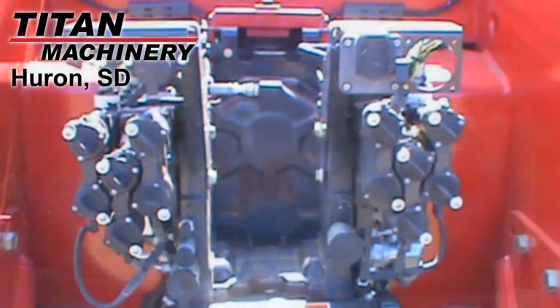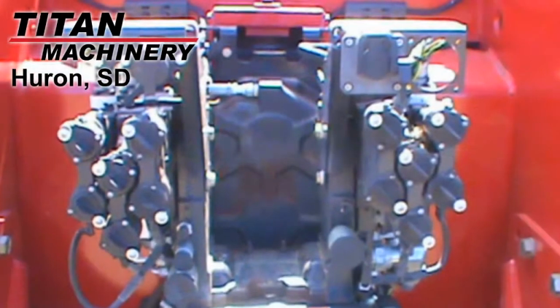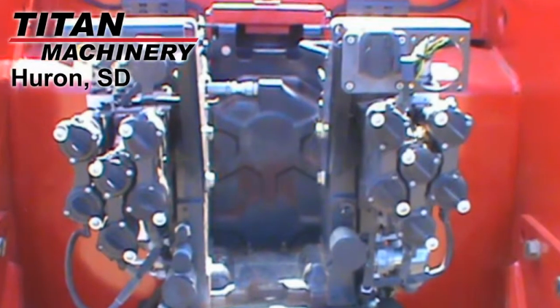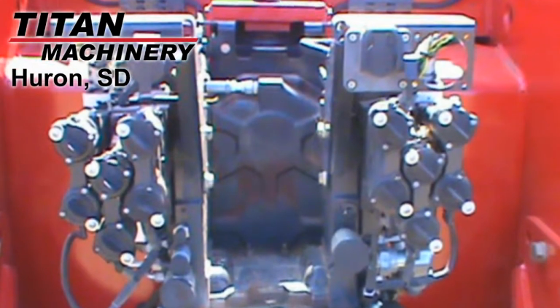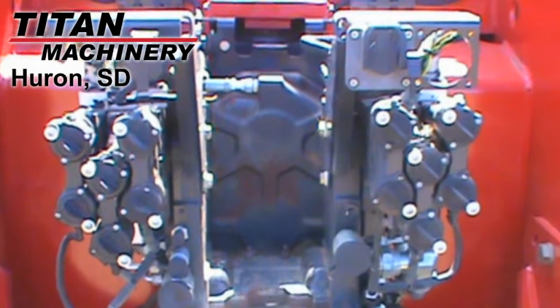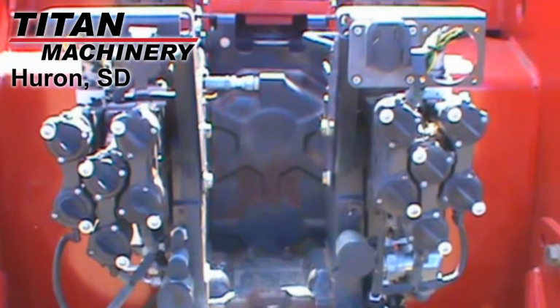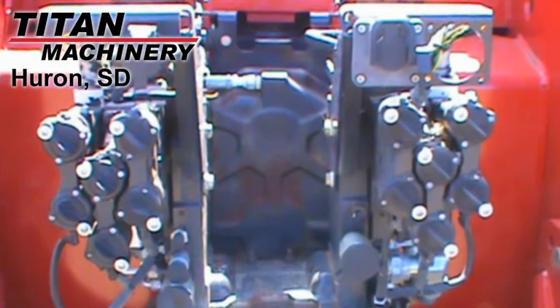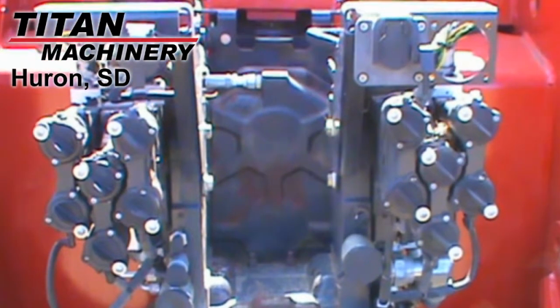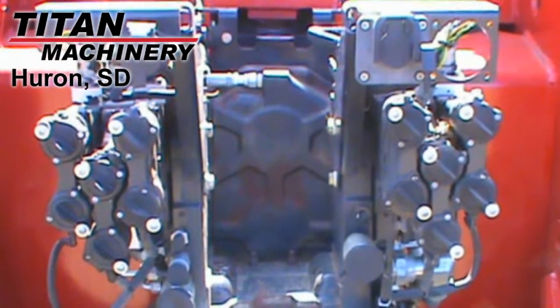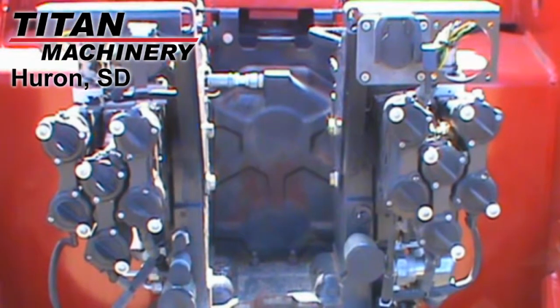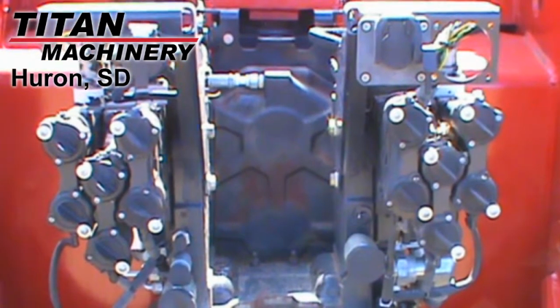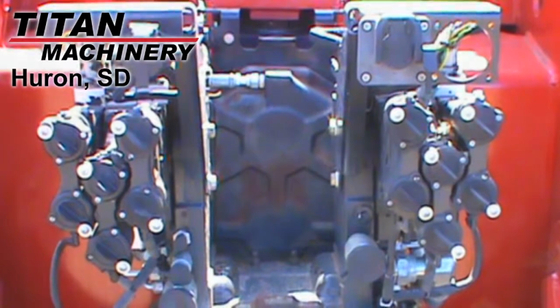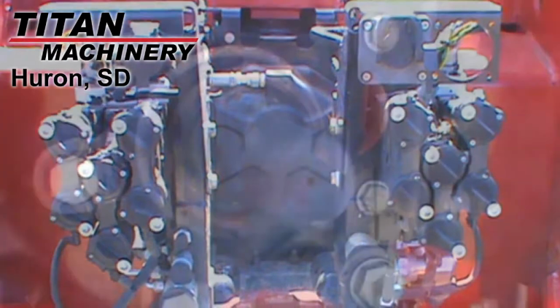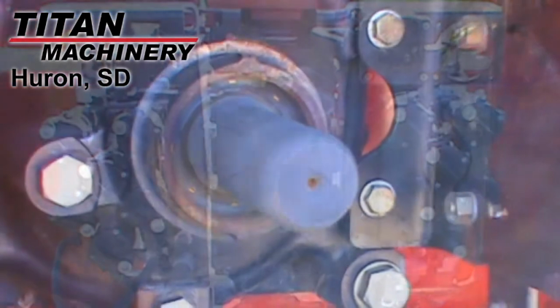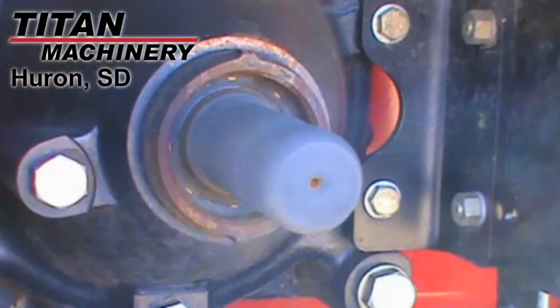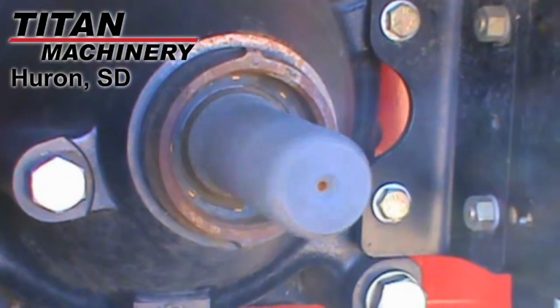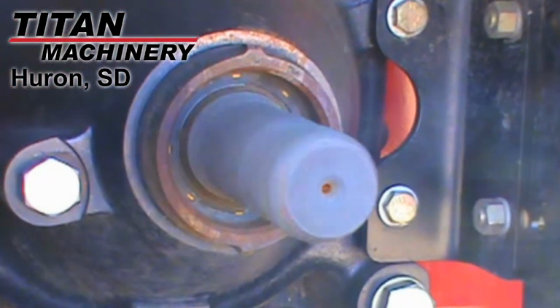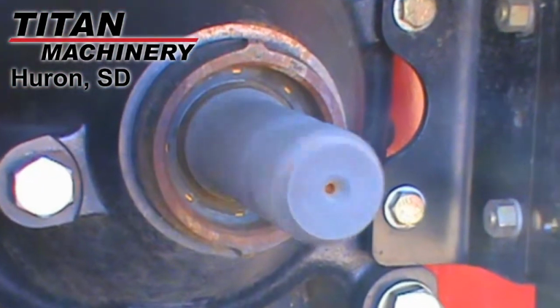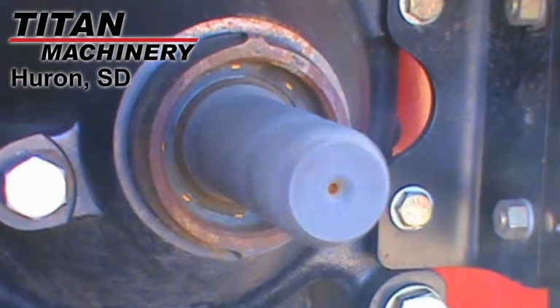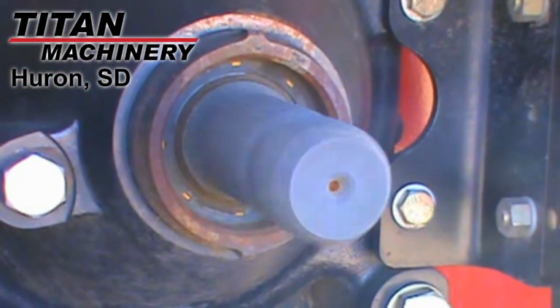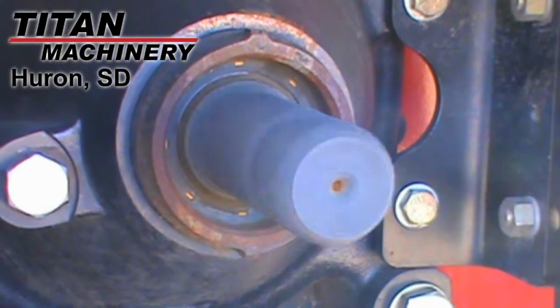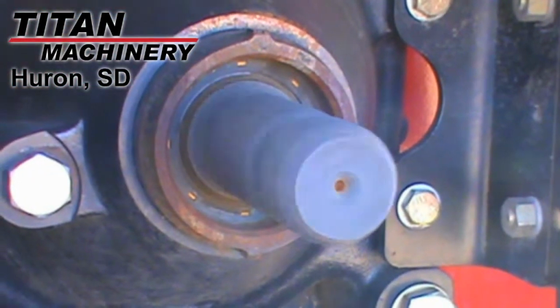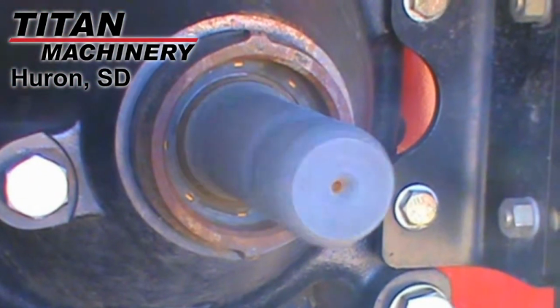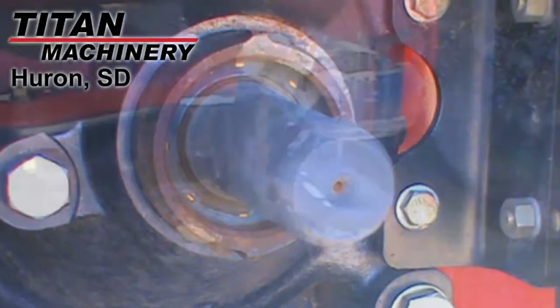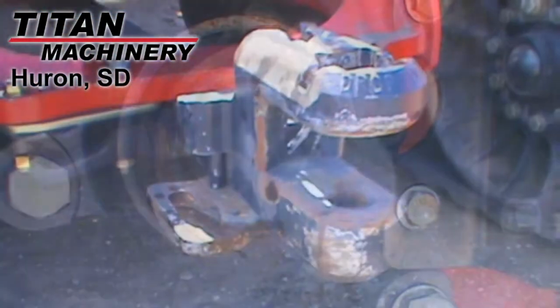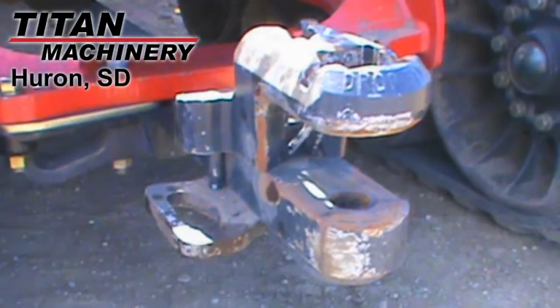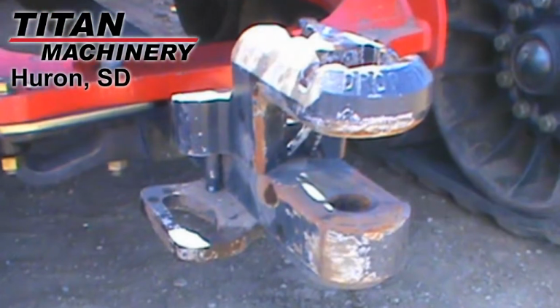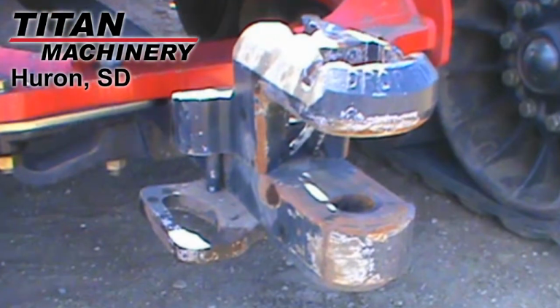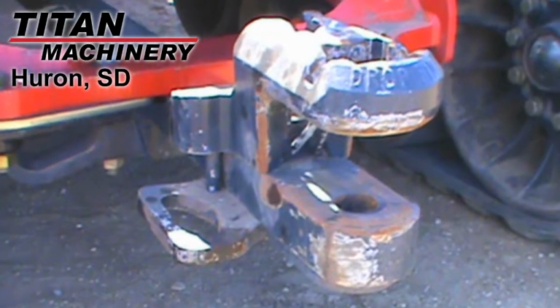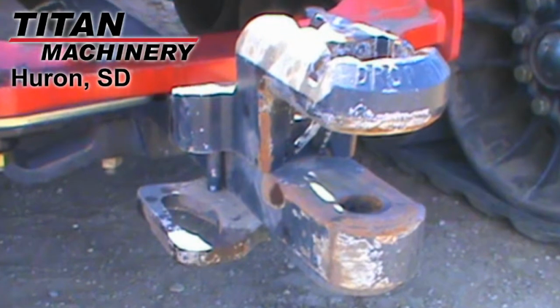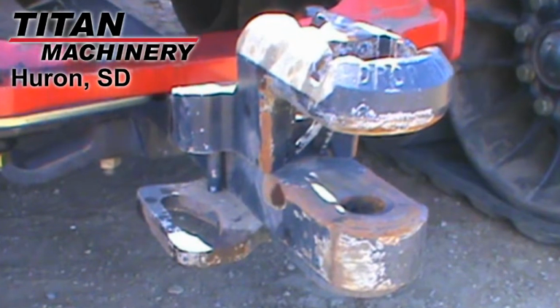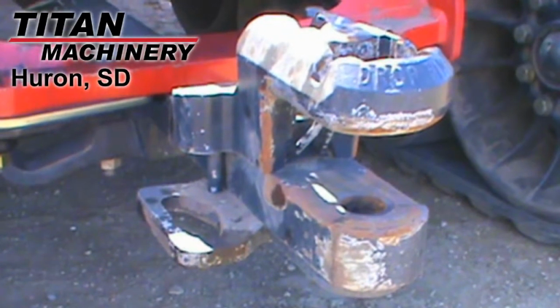It features six rear remotes with hydraulic flow control. It's equipped with a 1000 PTO, and it has a drawbar hitch.